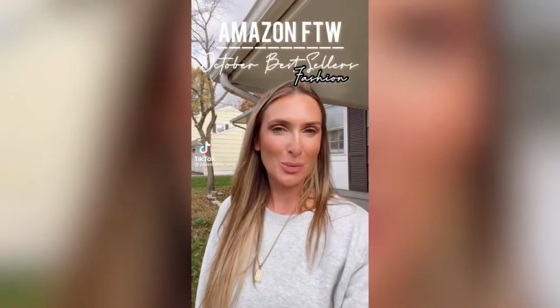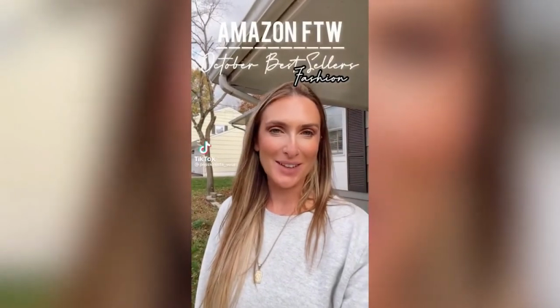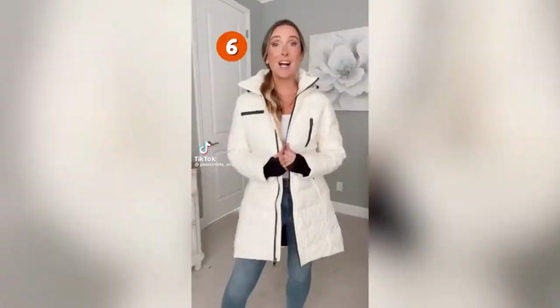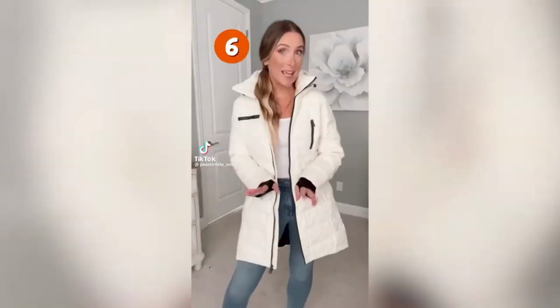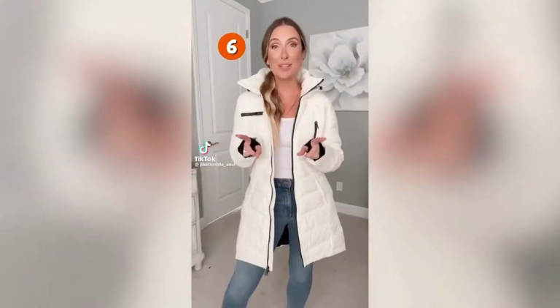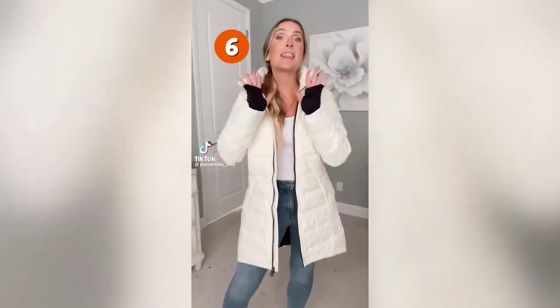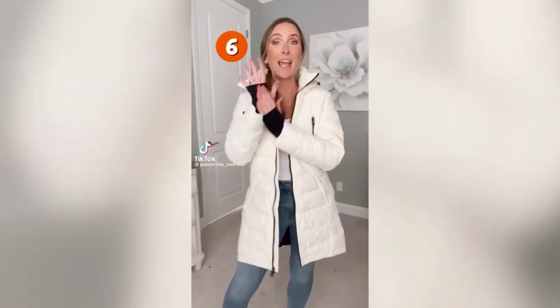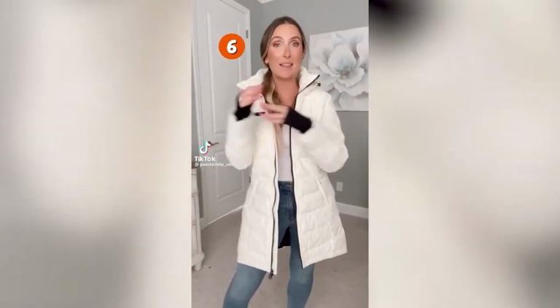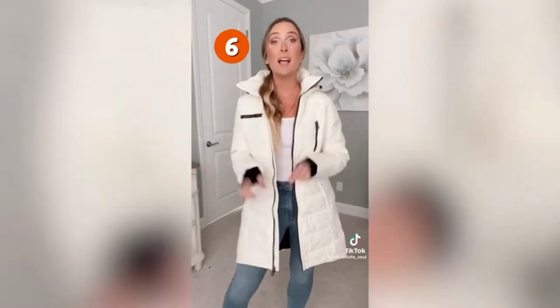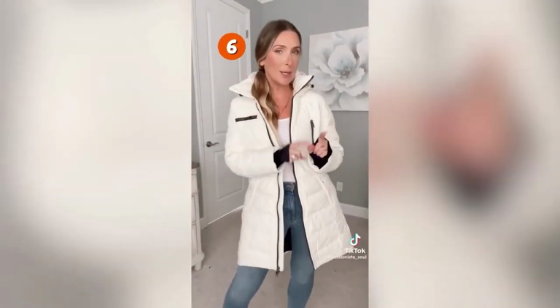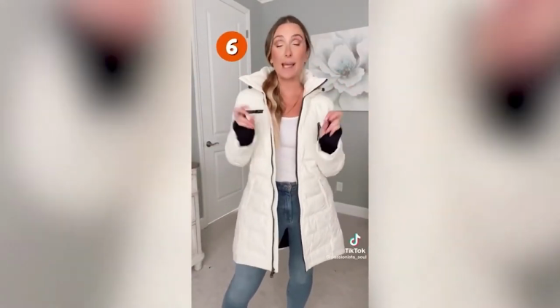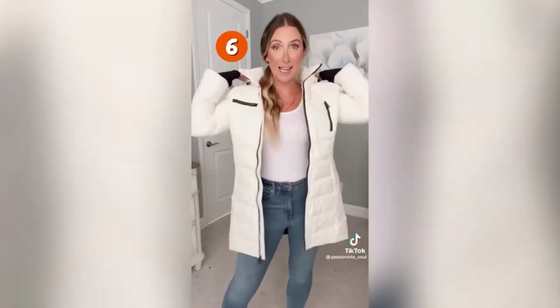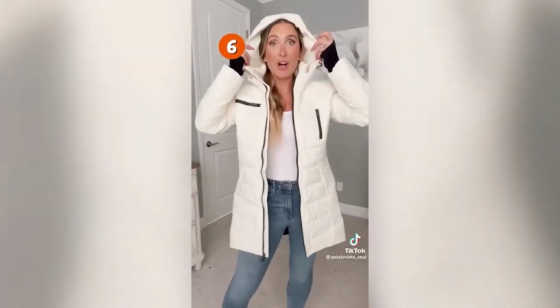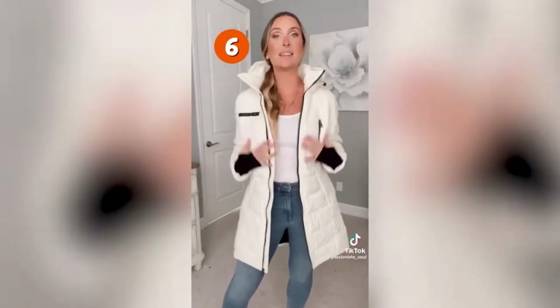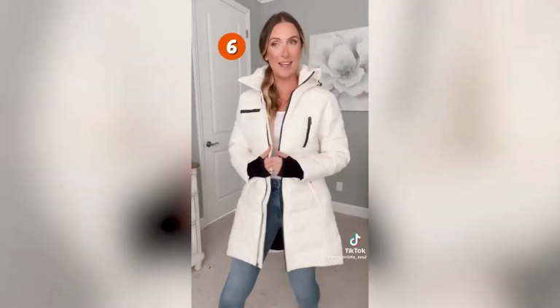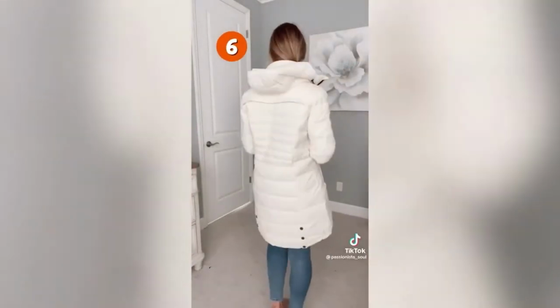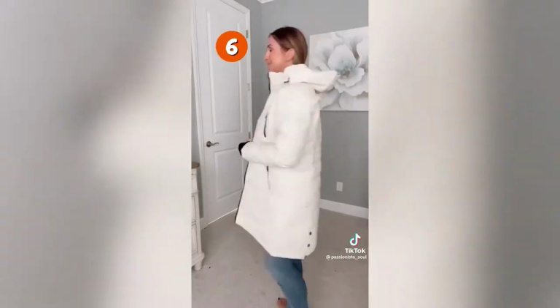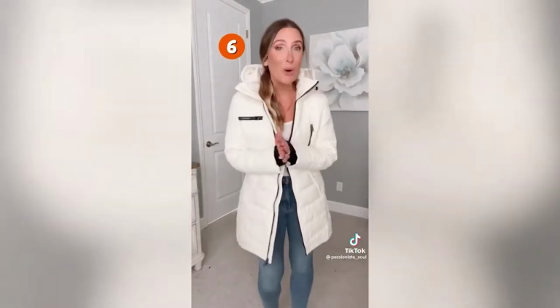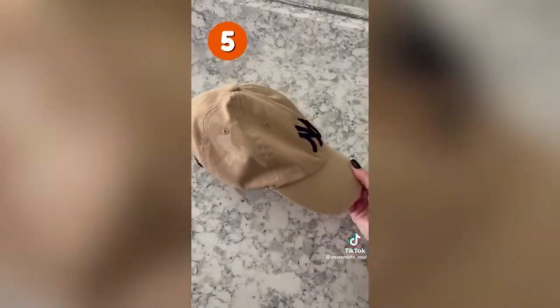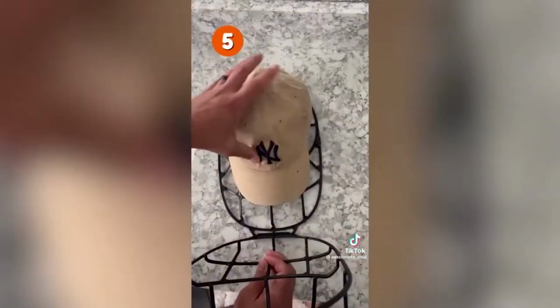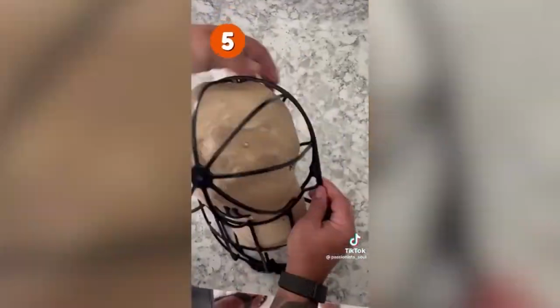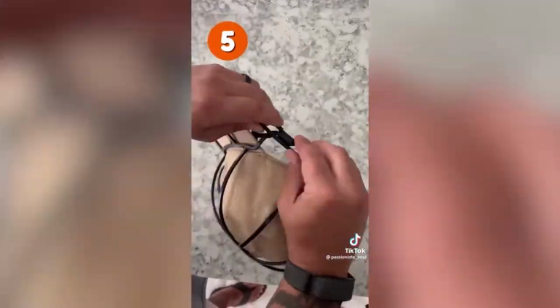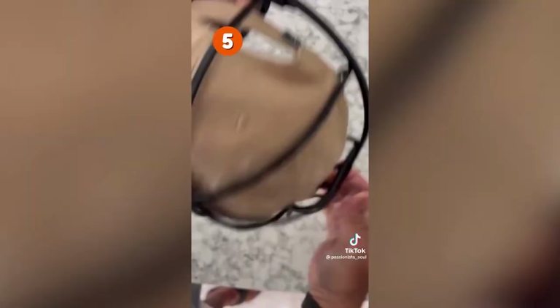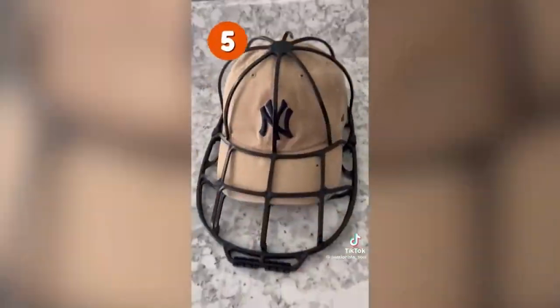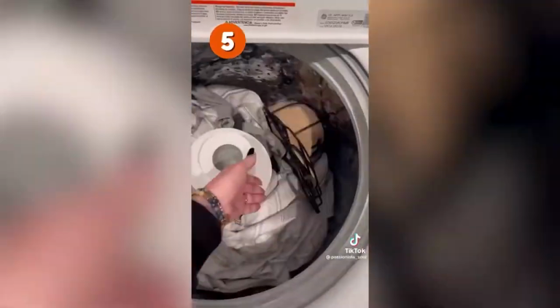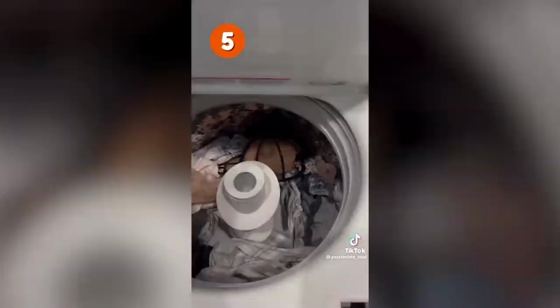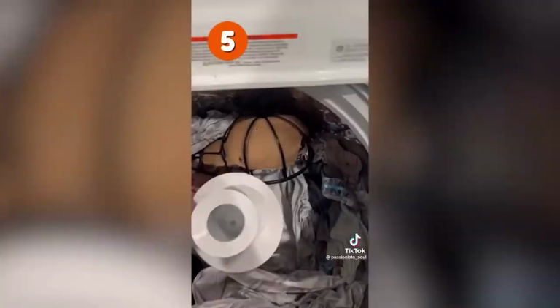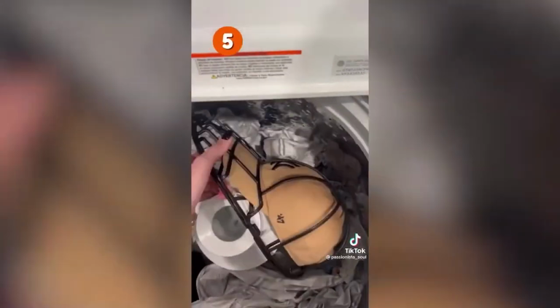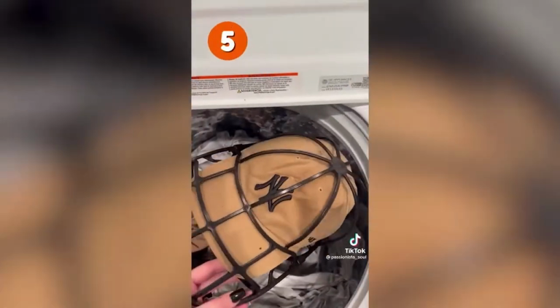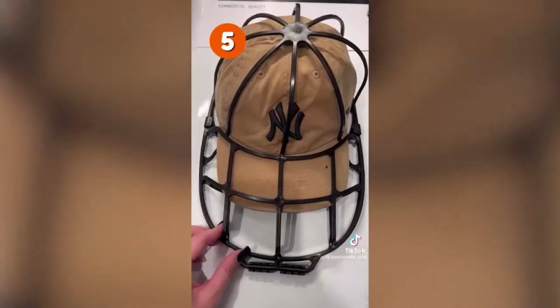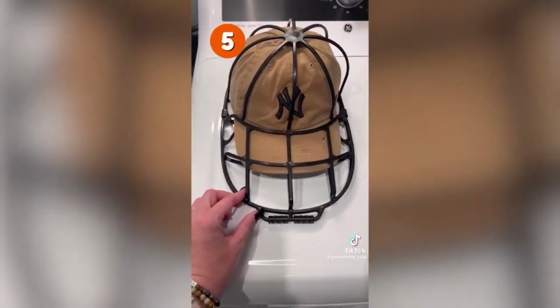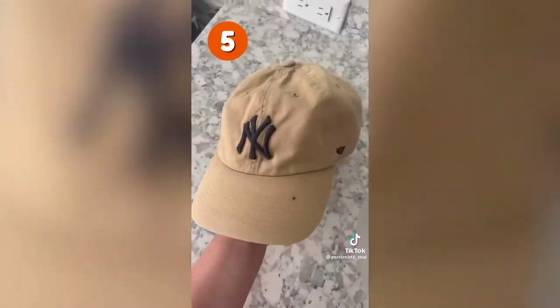October bestsellers: coming in at number six is this down puffer coat, perfect for the colder months — it has thumb holes, a hood, and comes in five different colors. This hat washer cage keeps your hats perfectly shaped while you wash them; you can throw it in the dishwasher or washing machine and it cleans your hats perfectly every time.